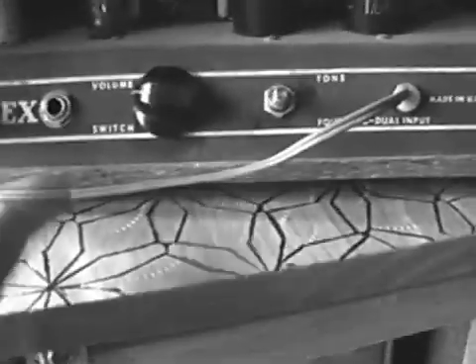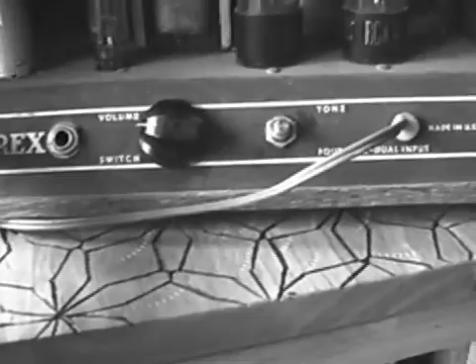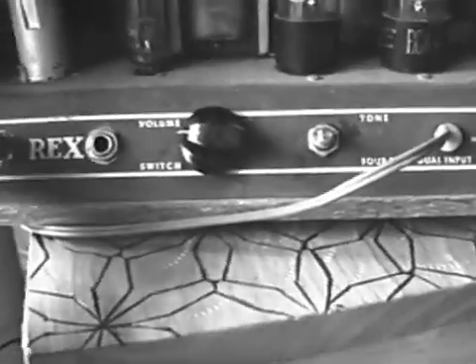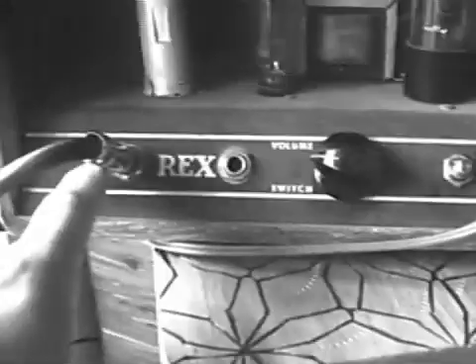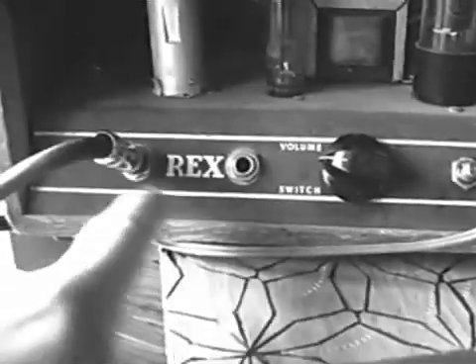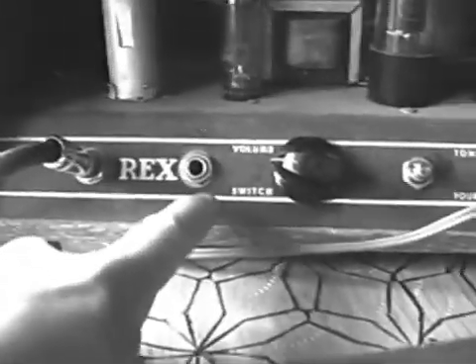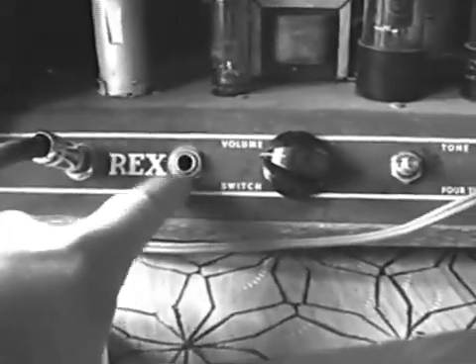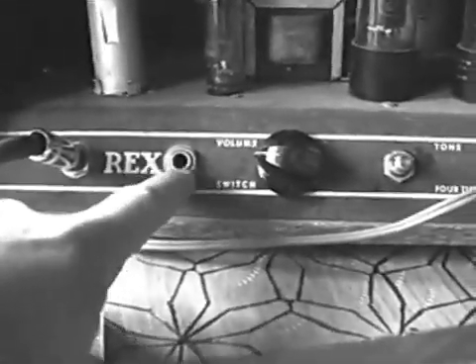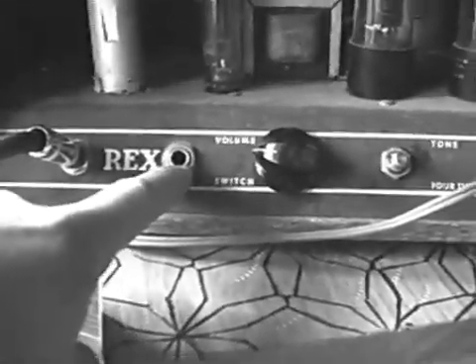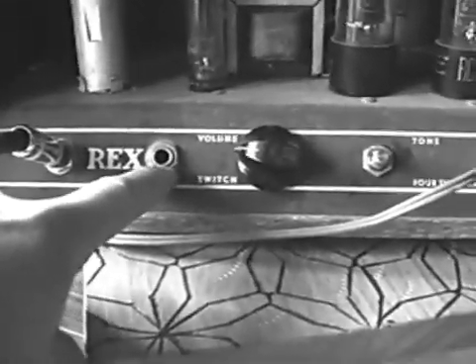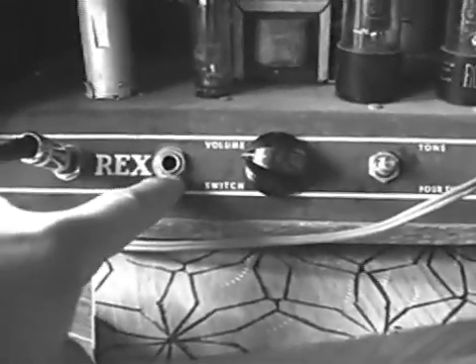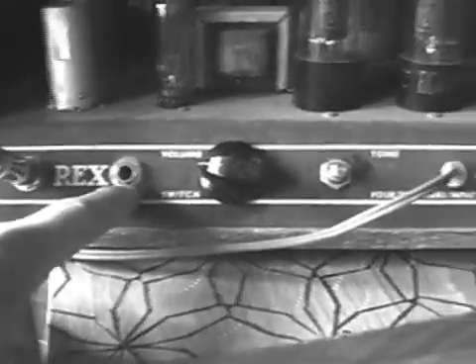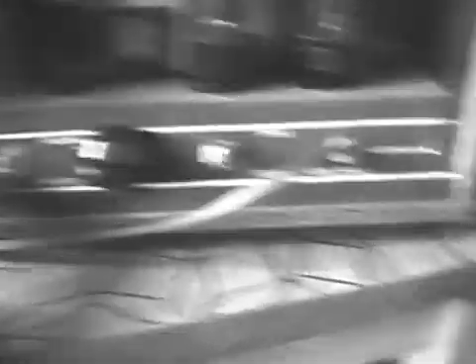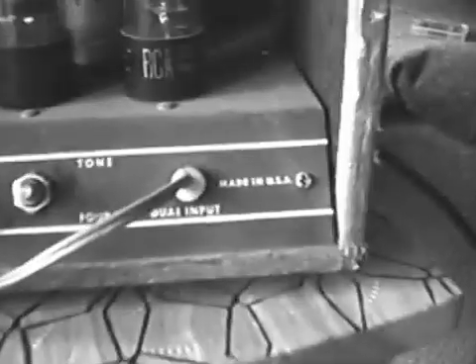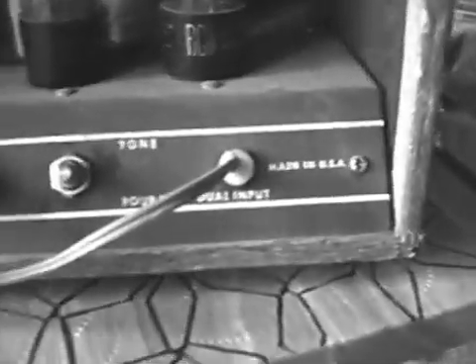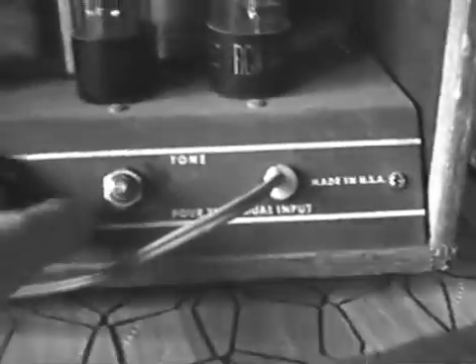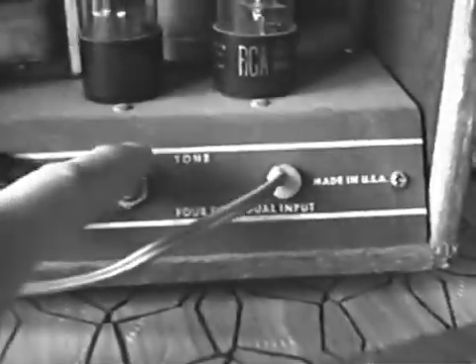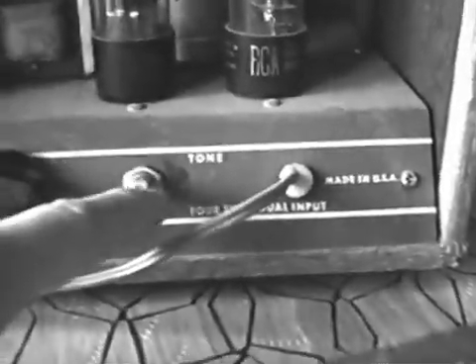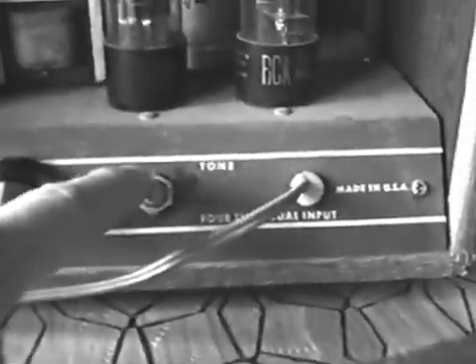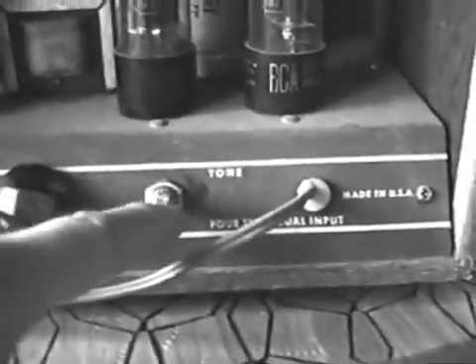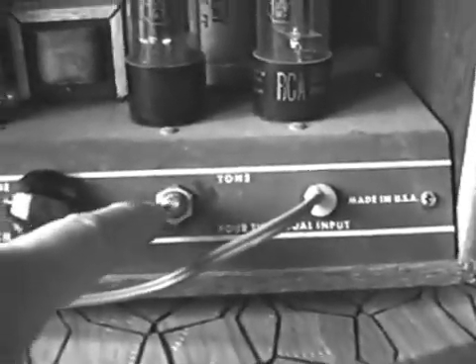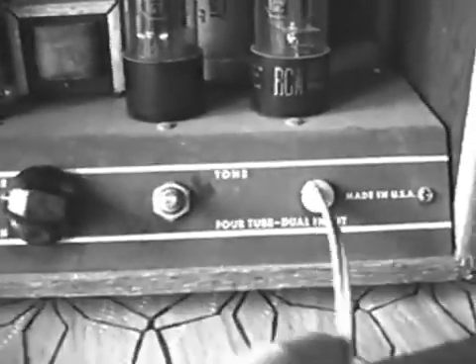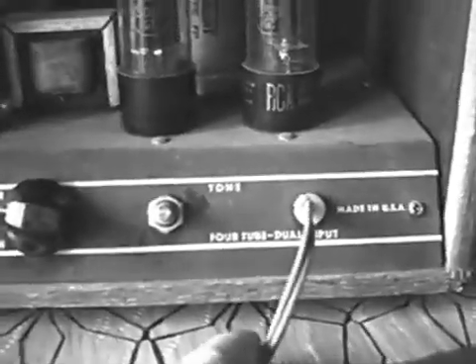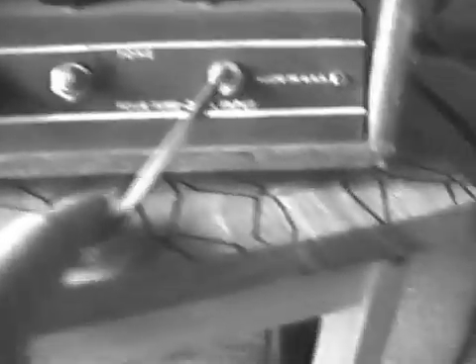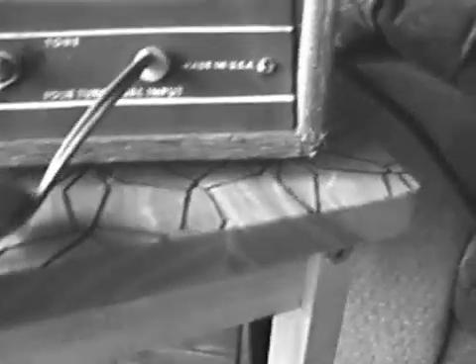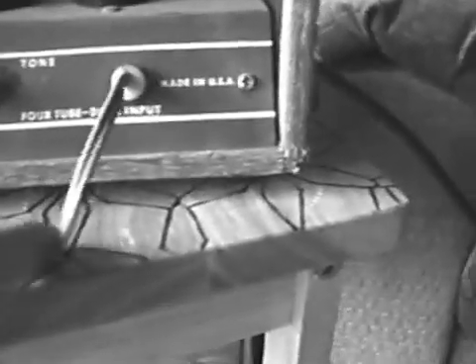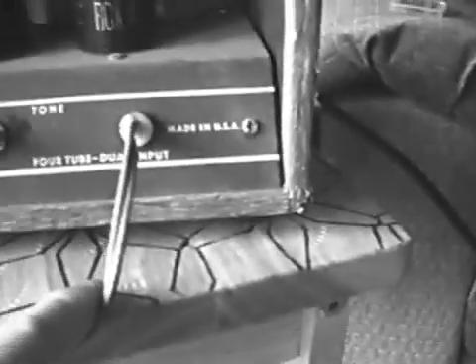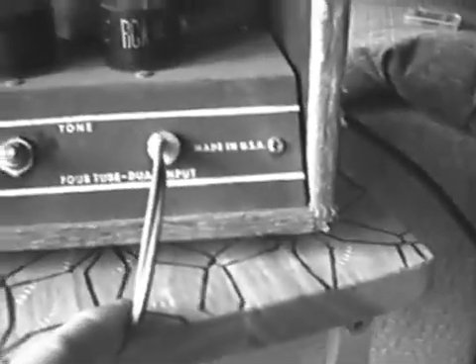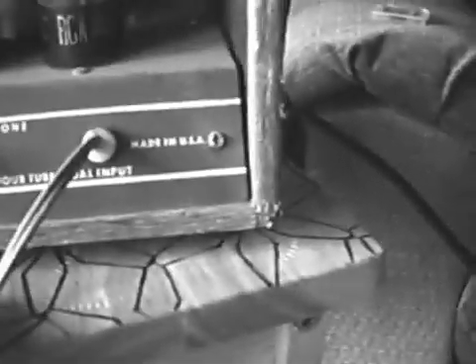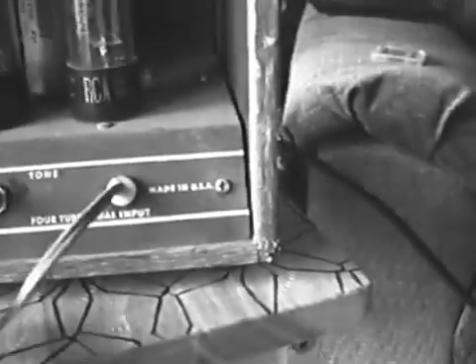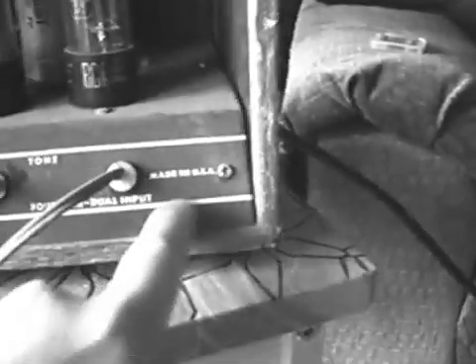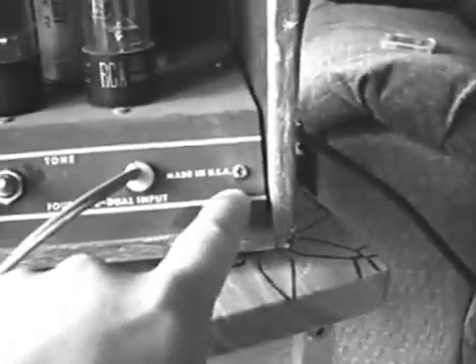It's got two inputs. This one is hotter. This is a little muddier, I guess. And you got your tone — the chicken knob fell off somewhere. It says four tube dual input, made in the USA.